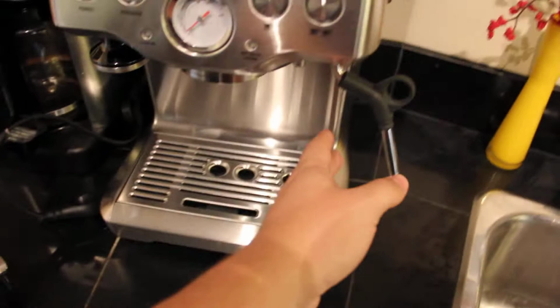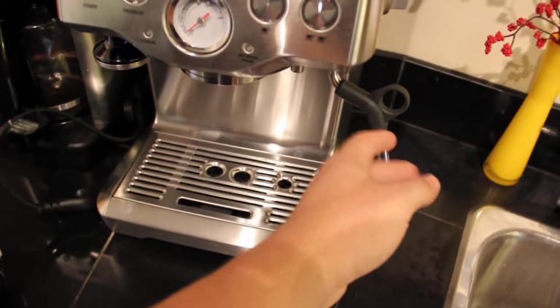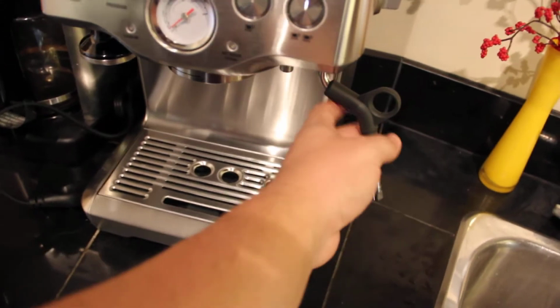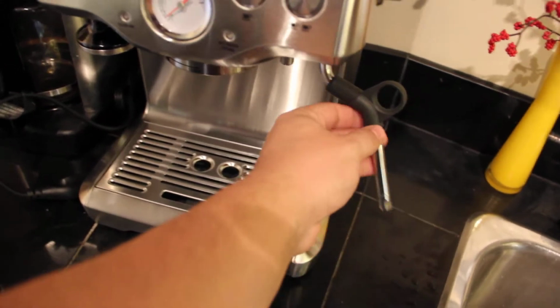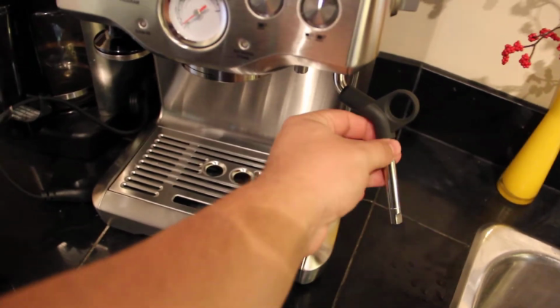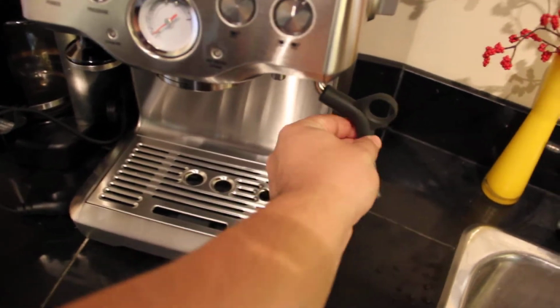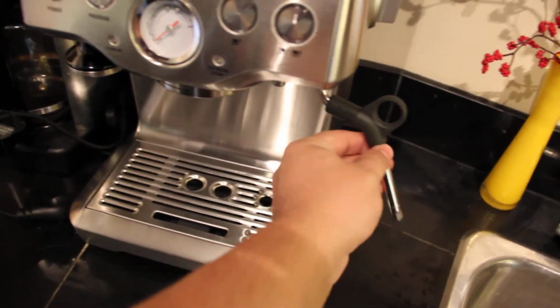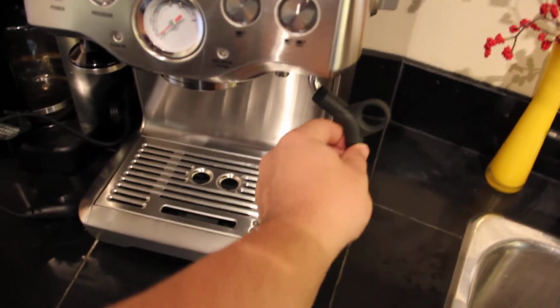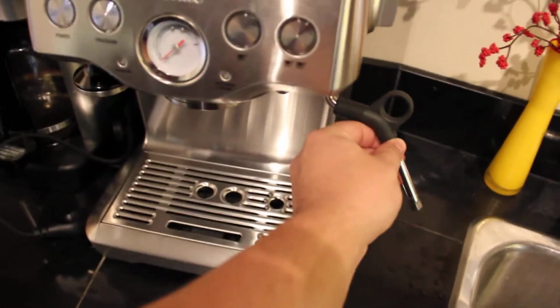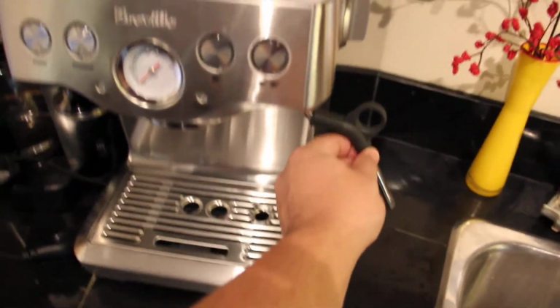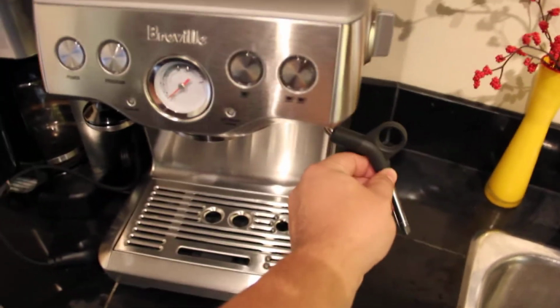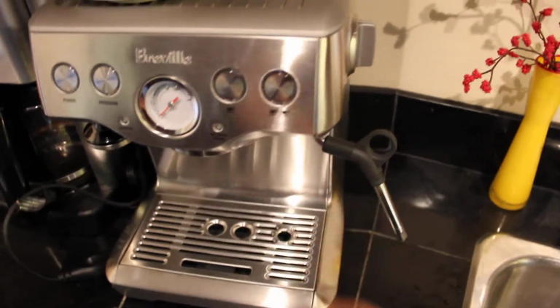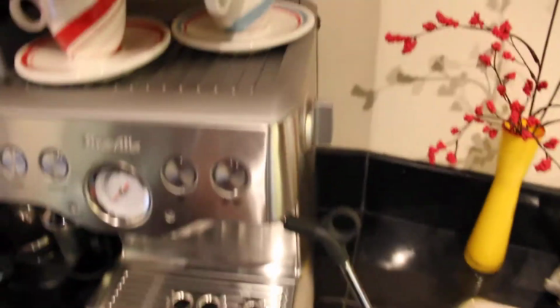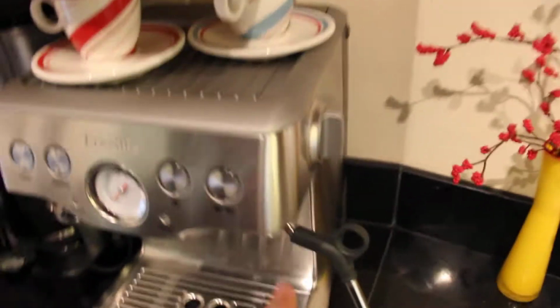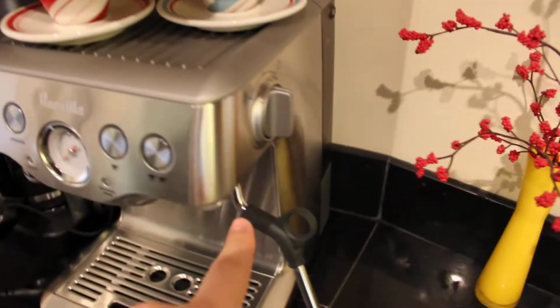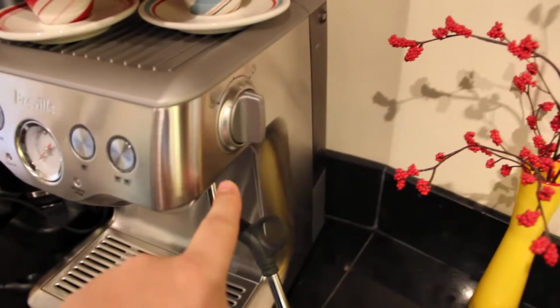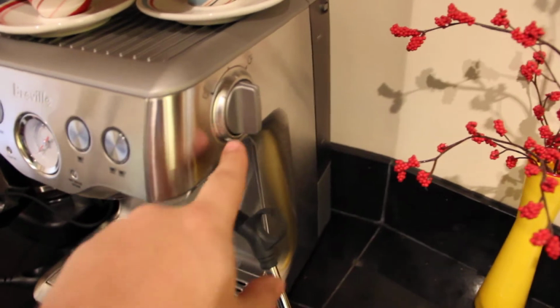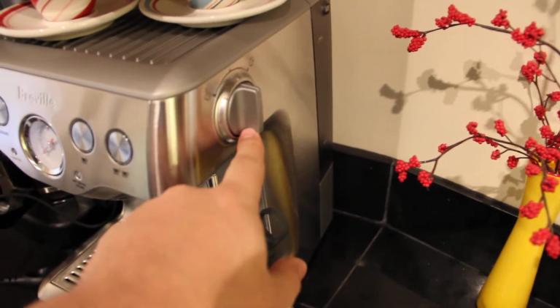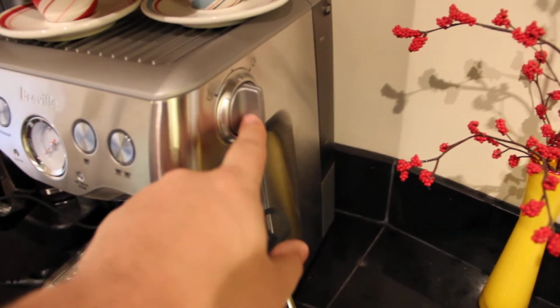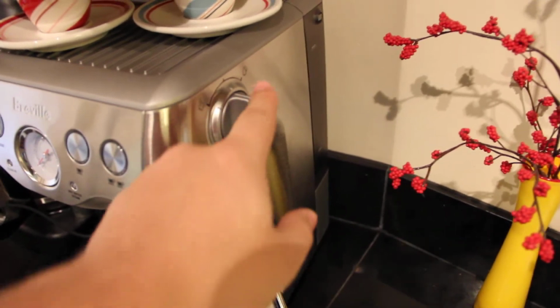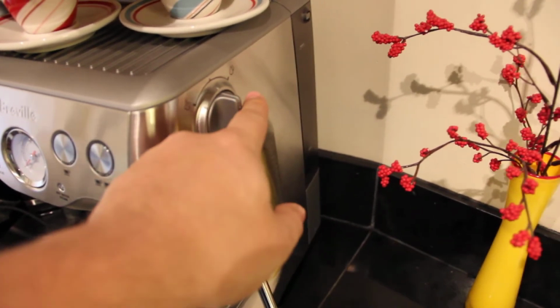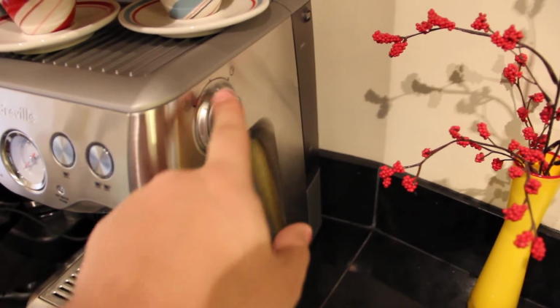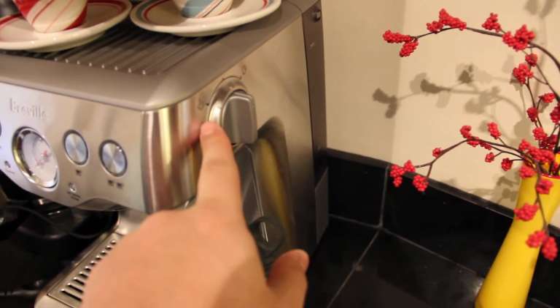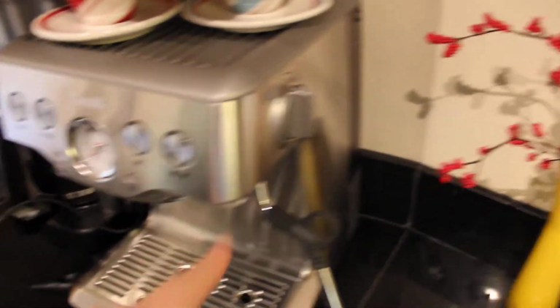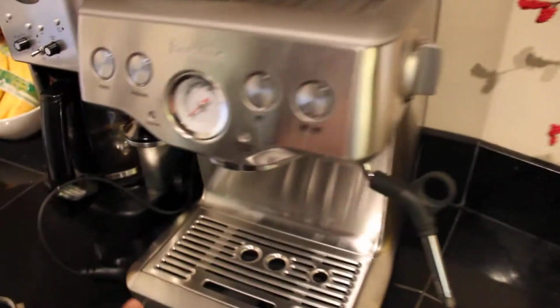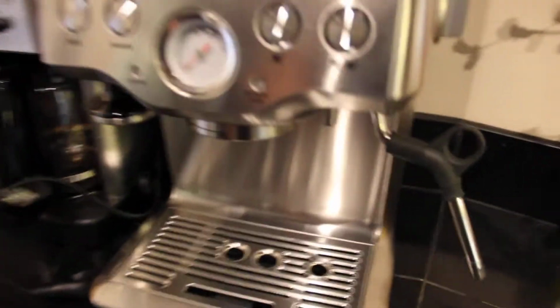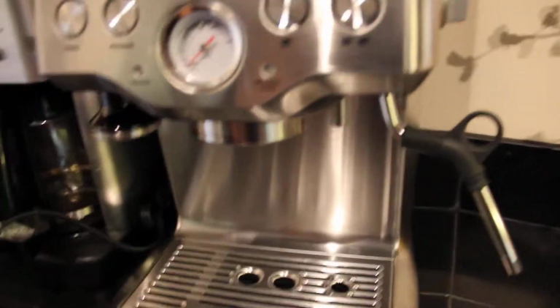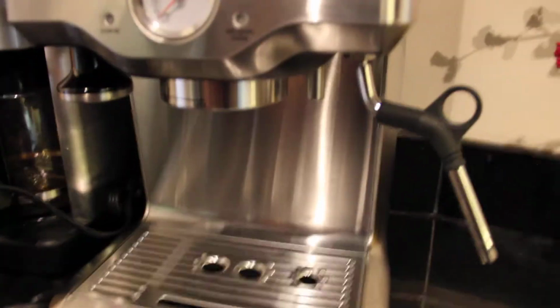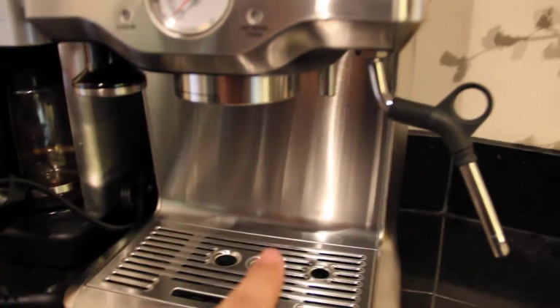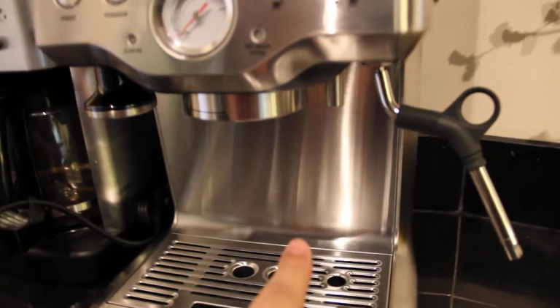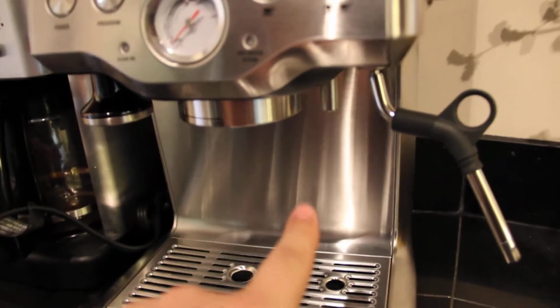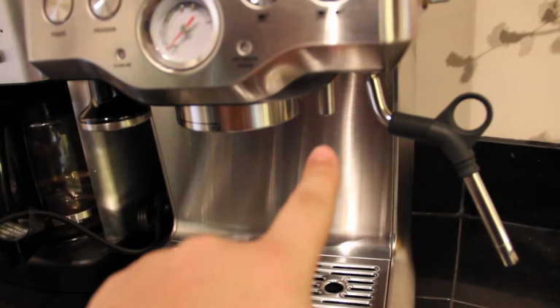It's got a nice milk wand frother here, which can be turned on on this side if you turn it this way. If you turn it the other way, it actually has hot water that comes out.